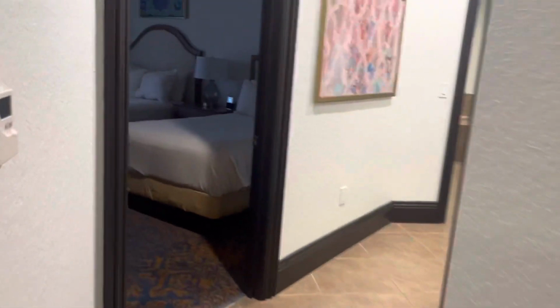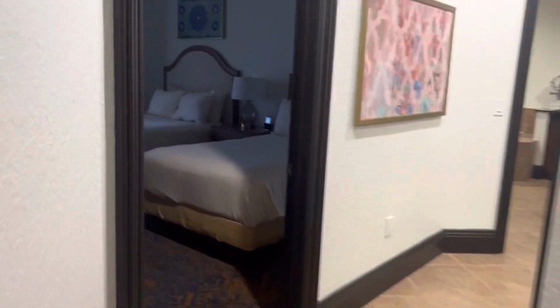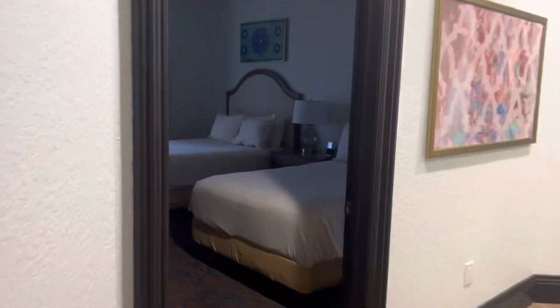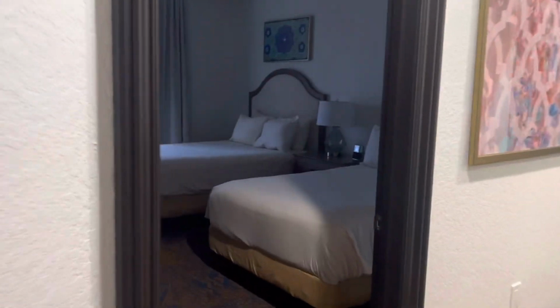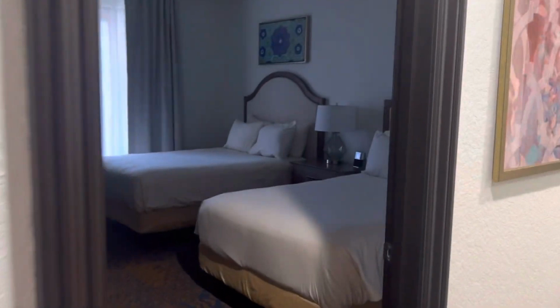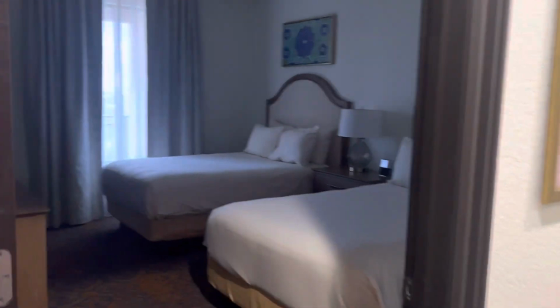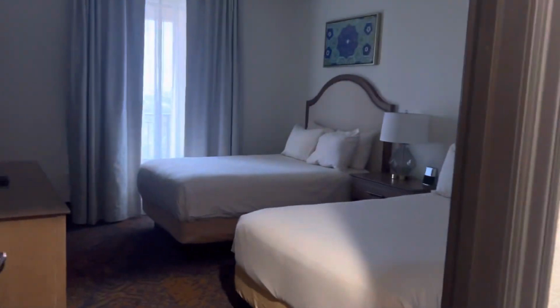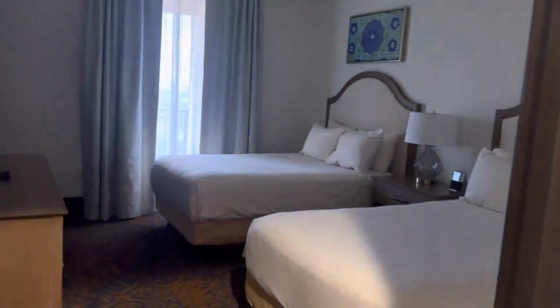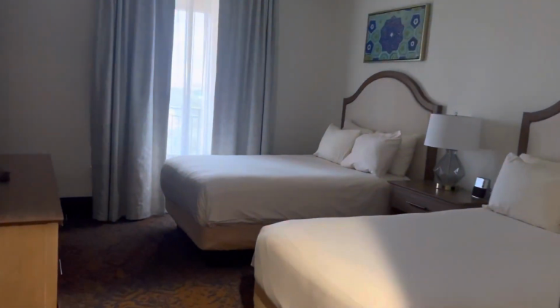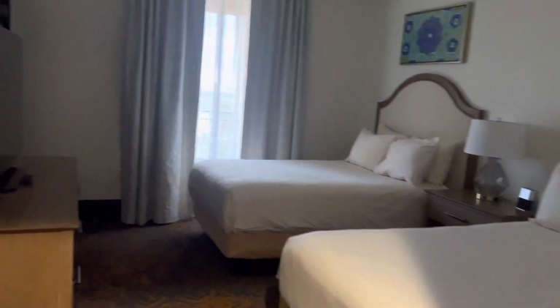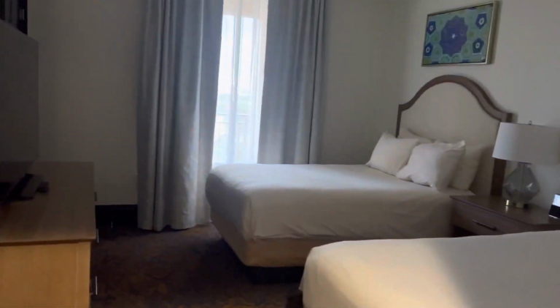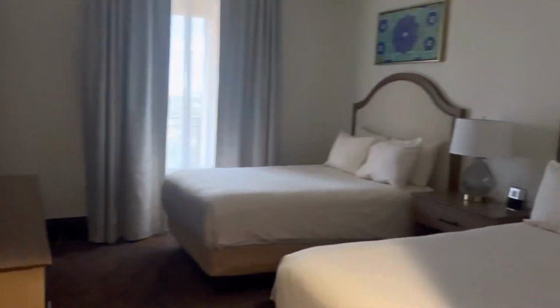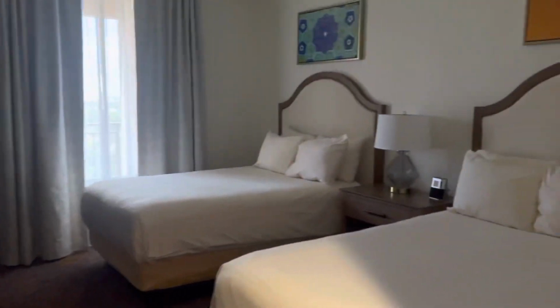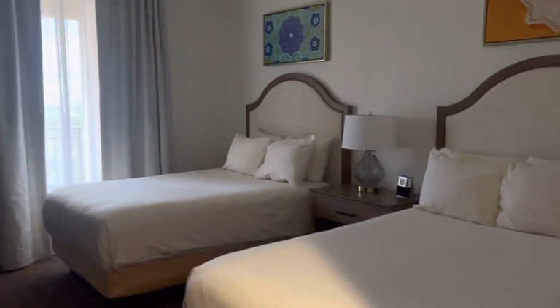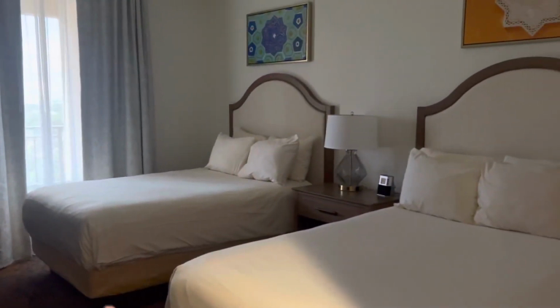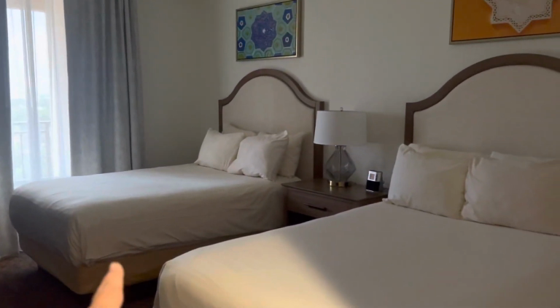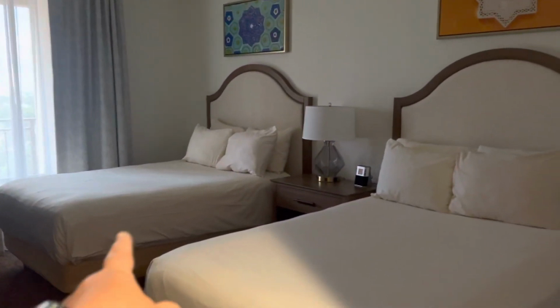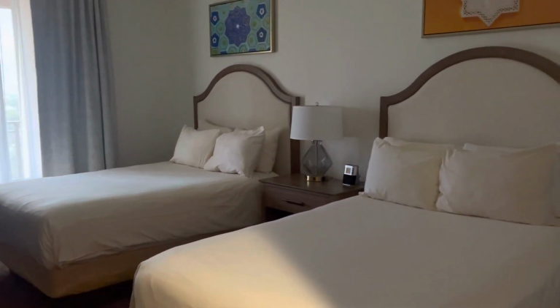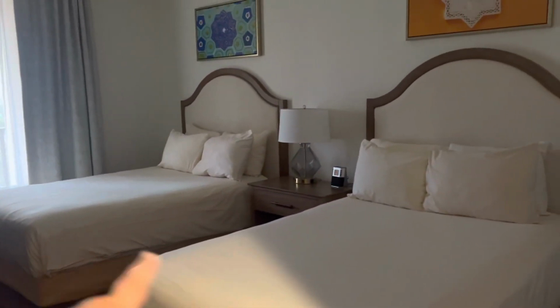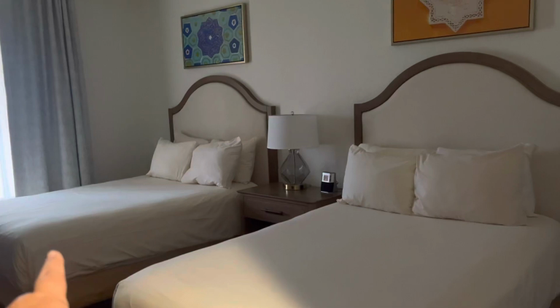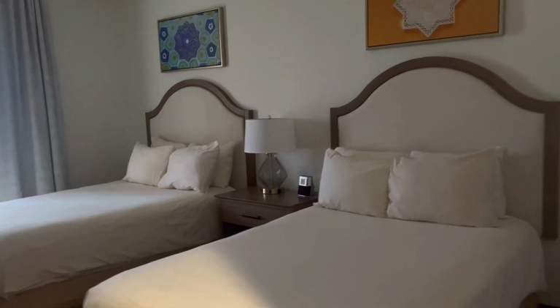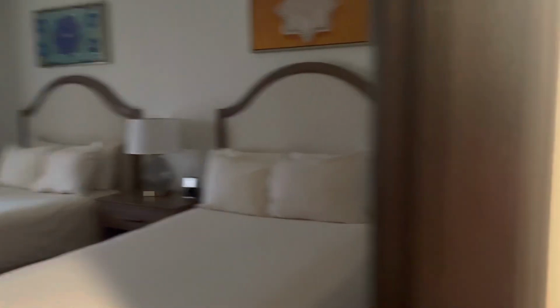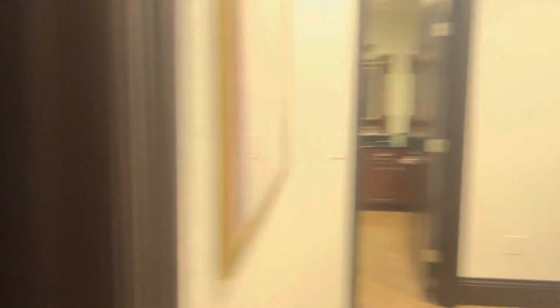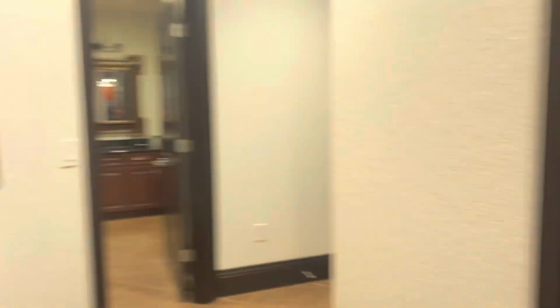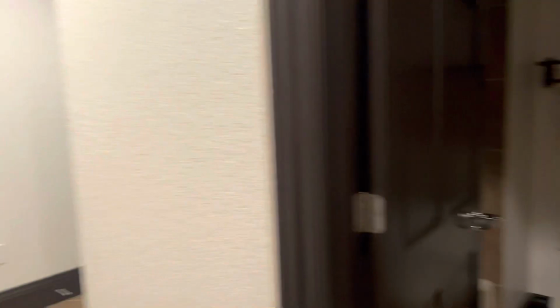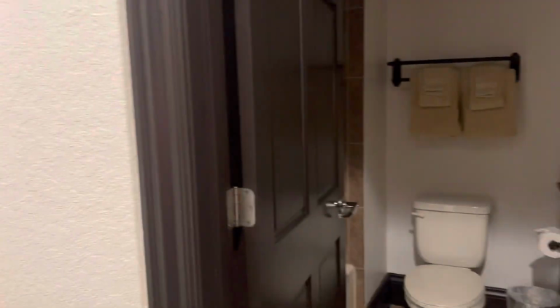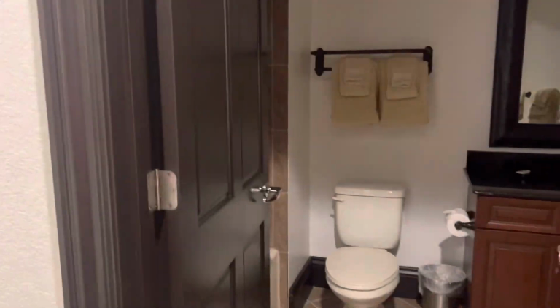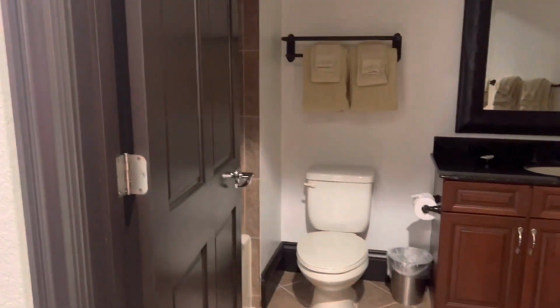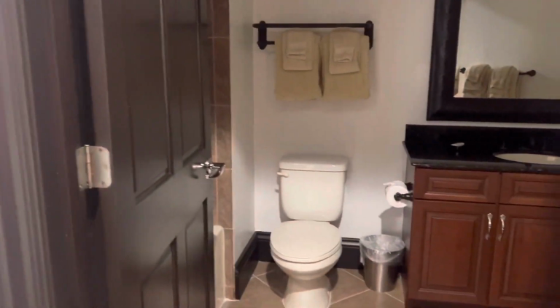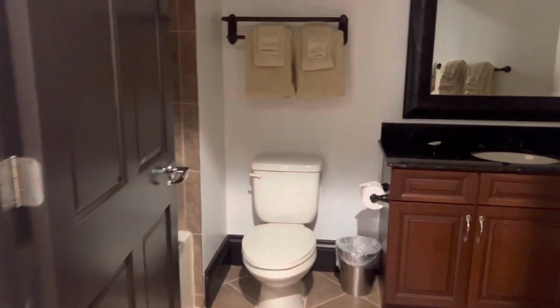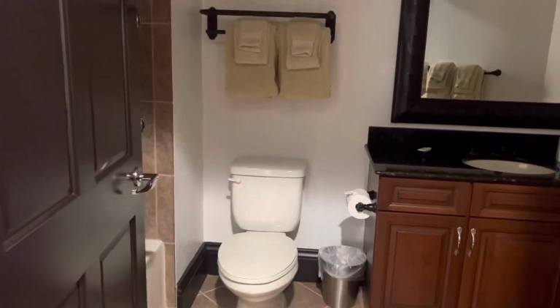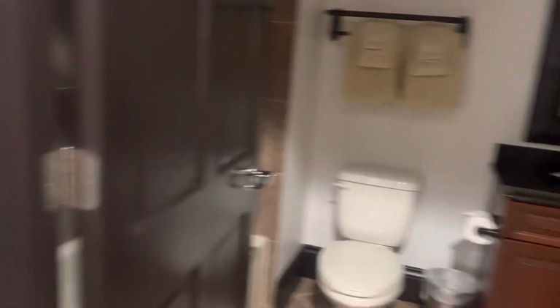The guest bedroom - there's two queen beds in here and a bathroom right across the way. Nice bathroom.